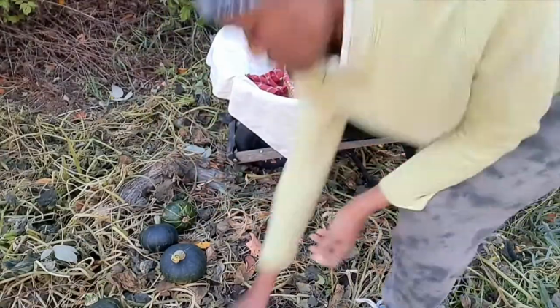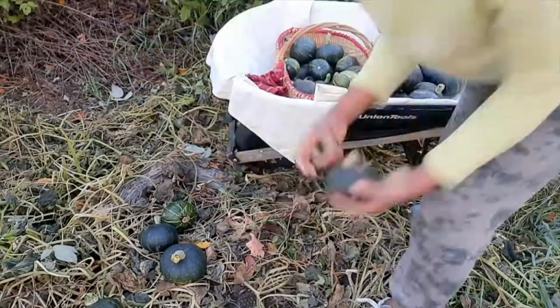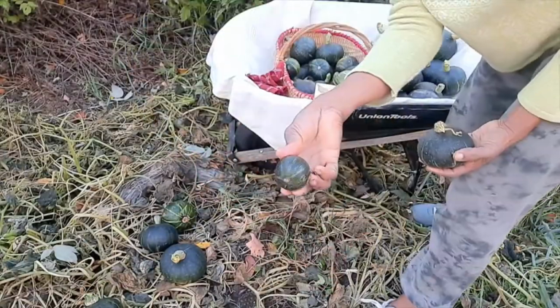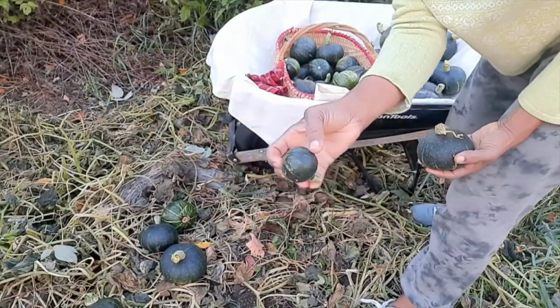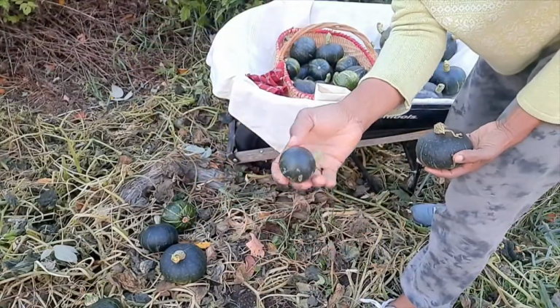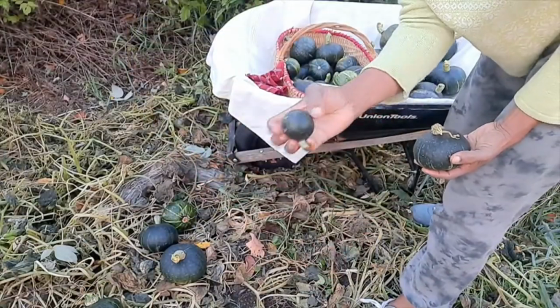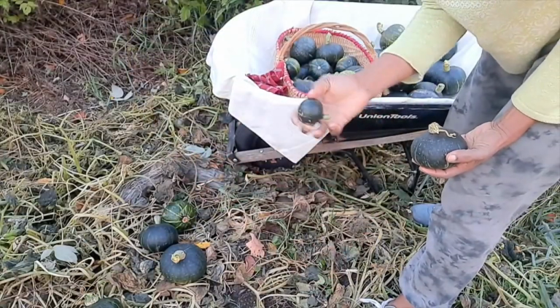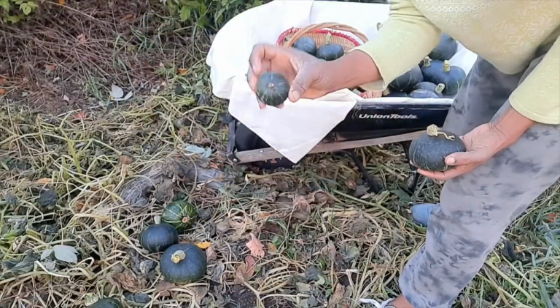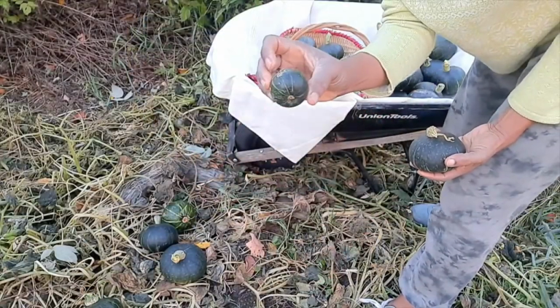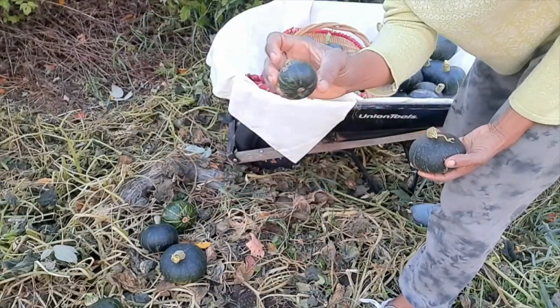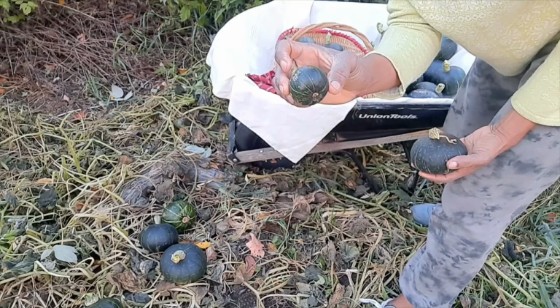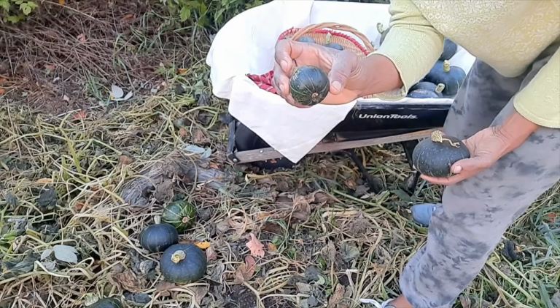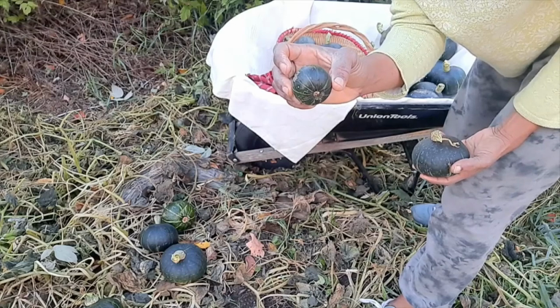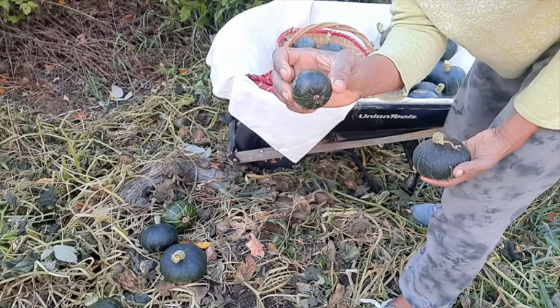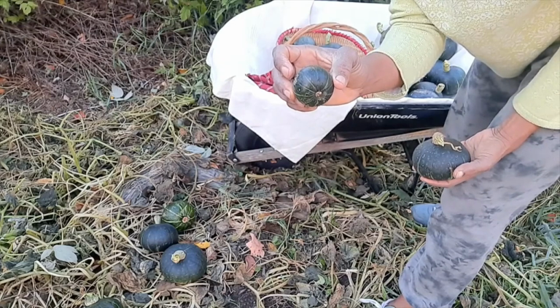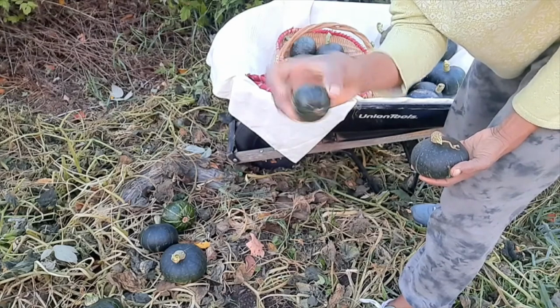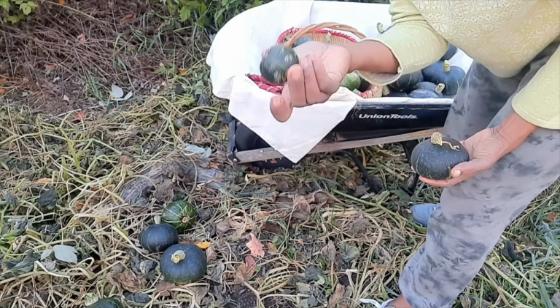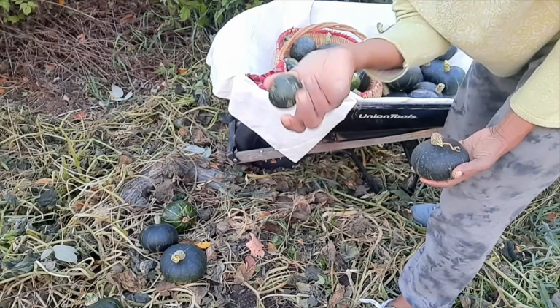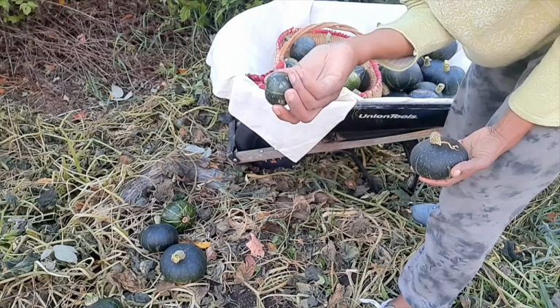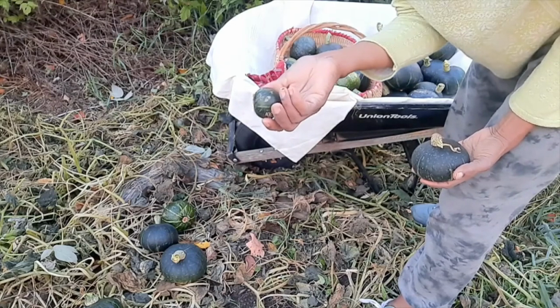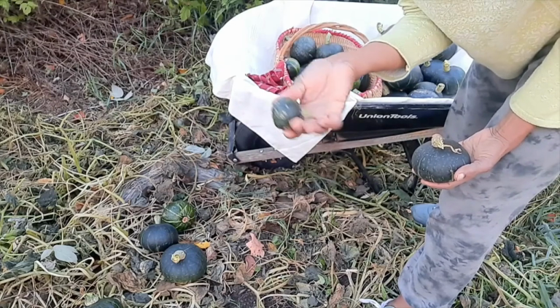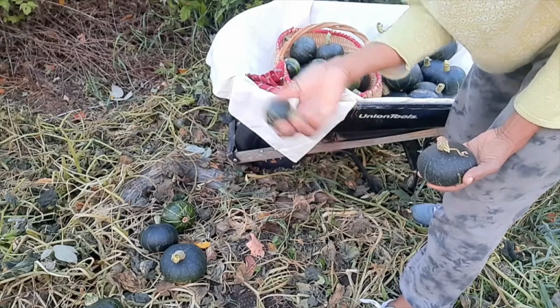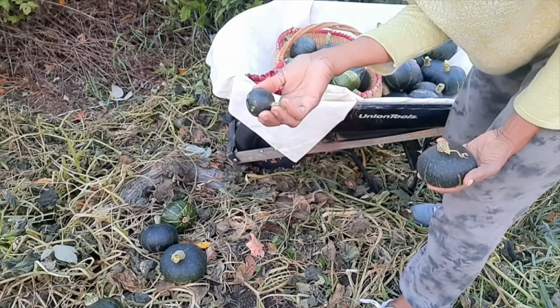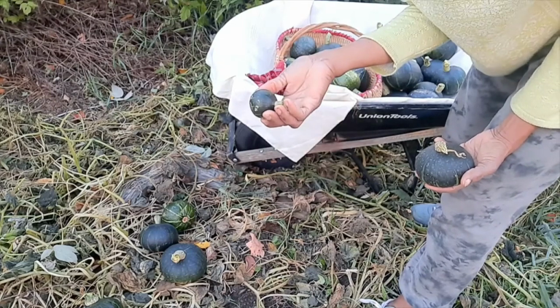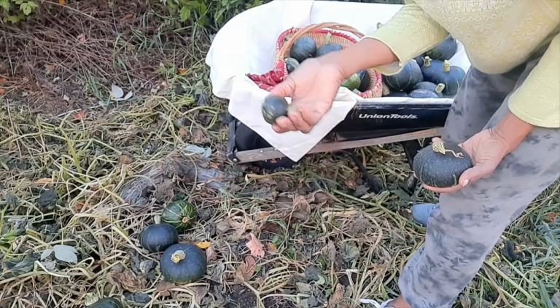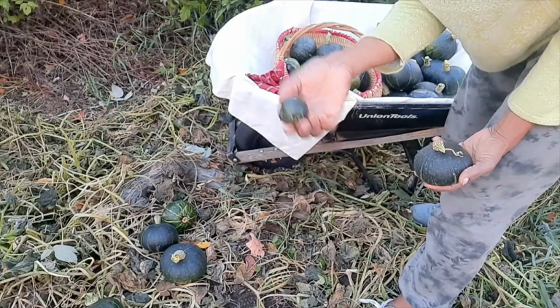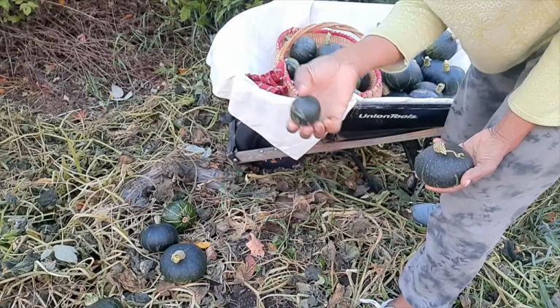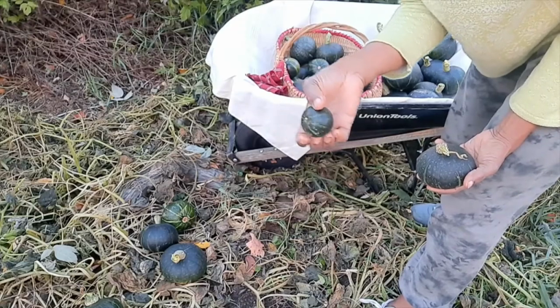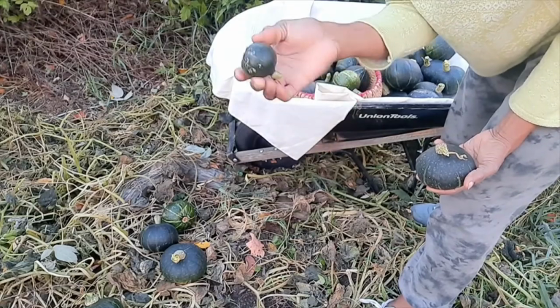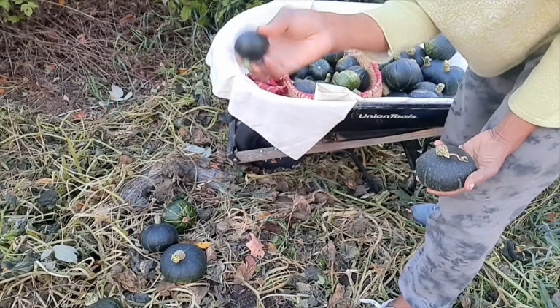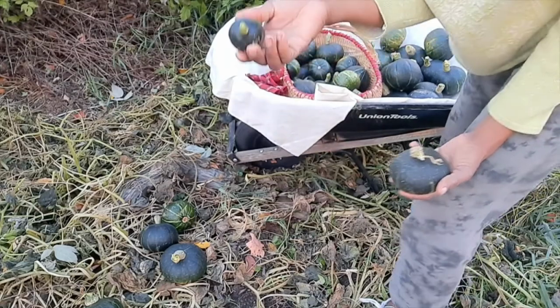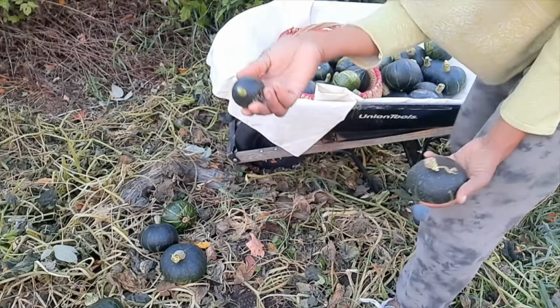Check this out — there are a couple of these tiny ones I left on the vines to see if maybe they'll grow any bigger, maybe about four to six of them.